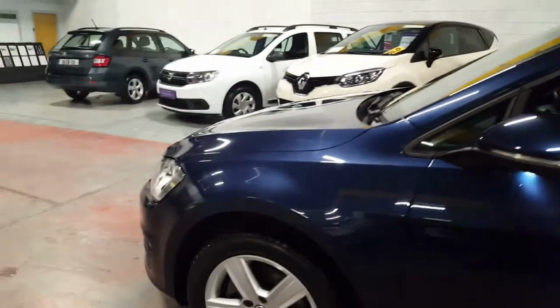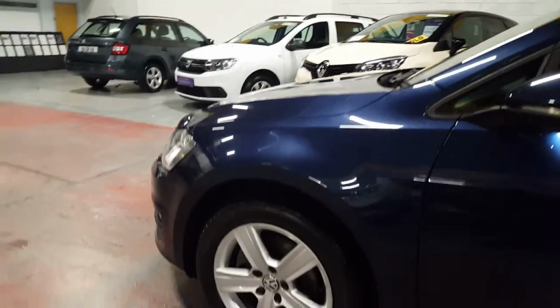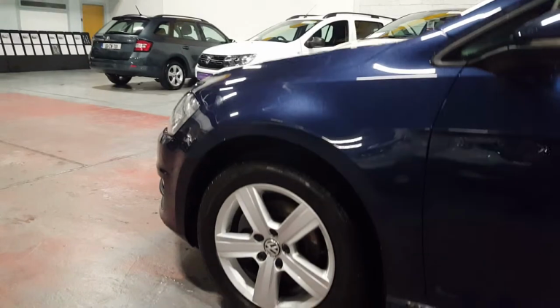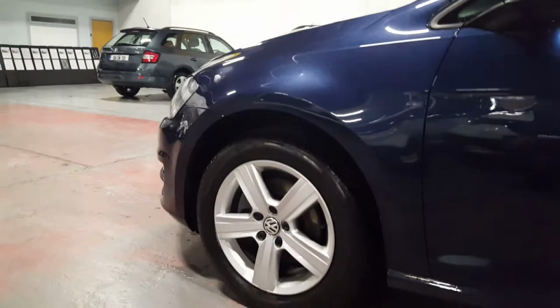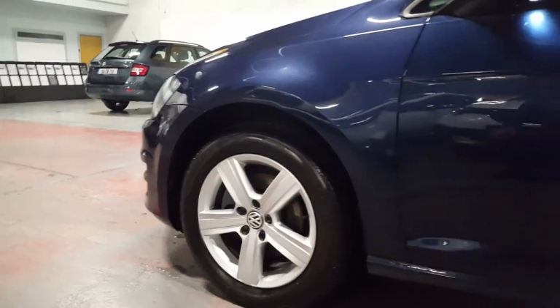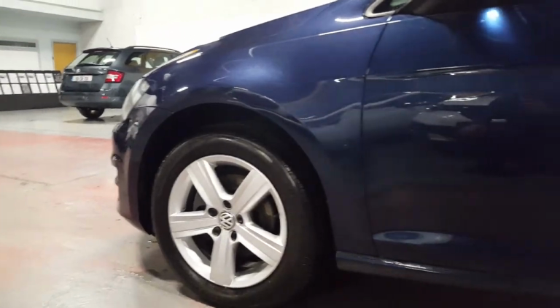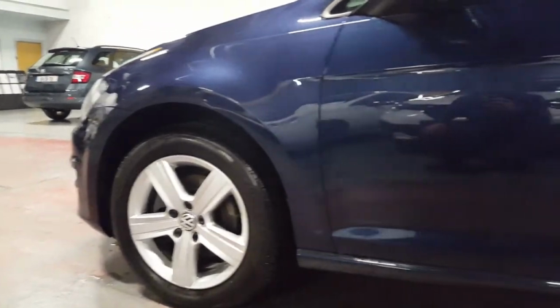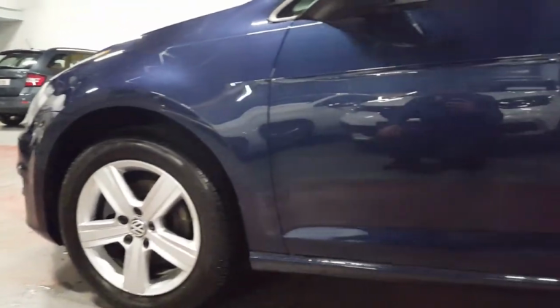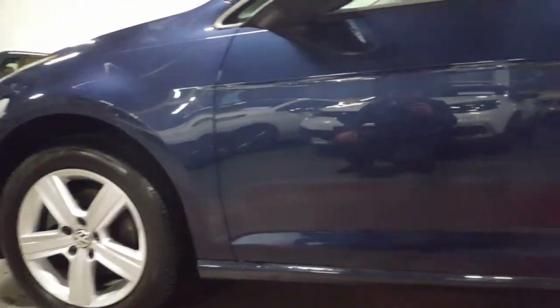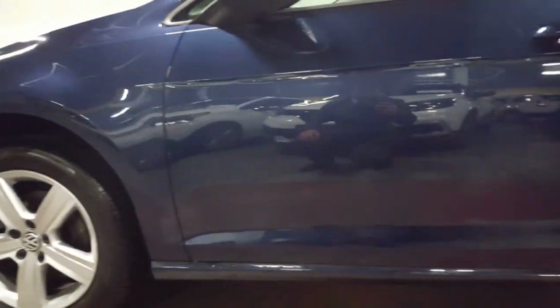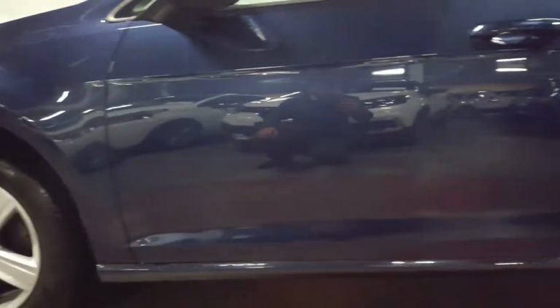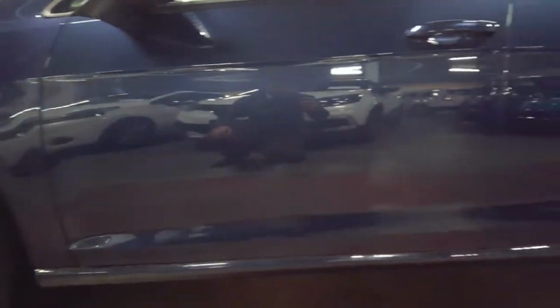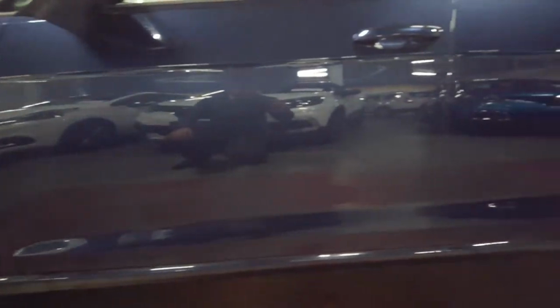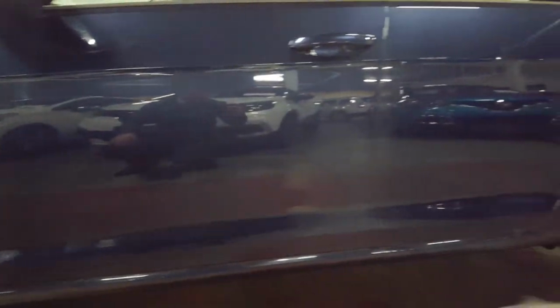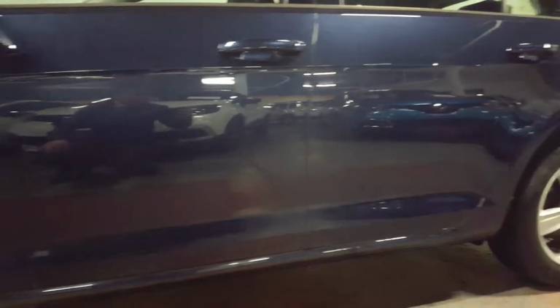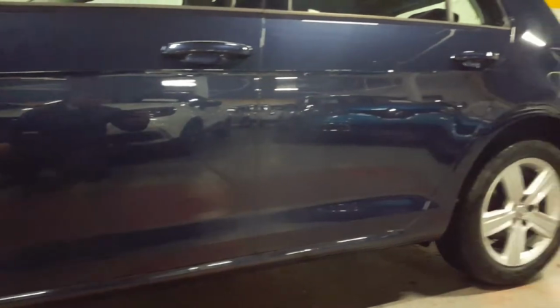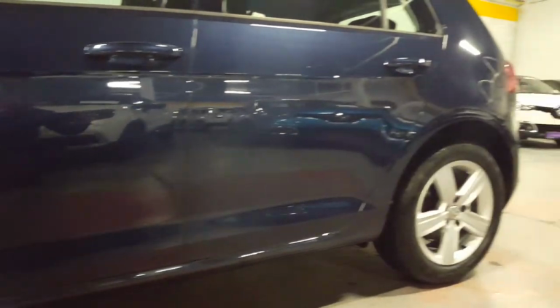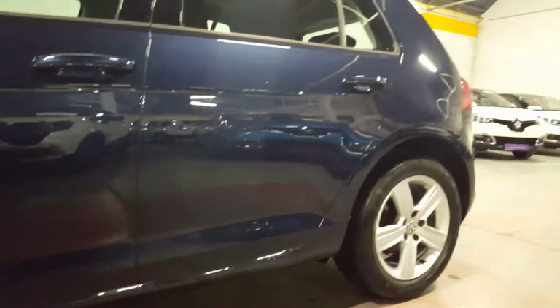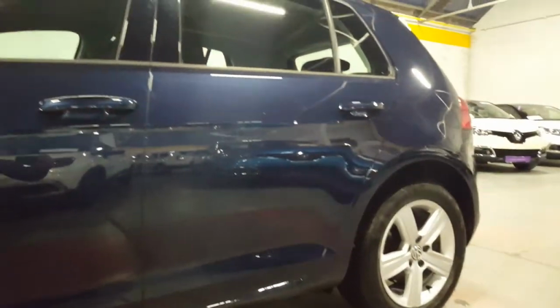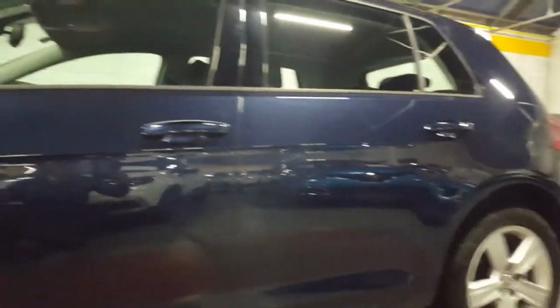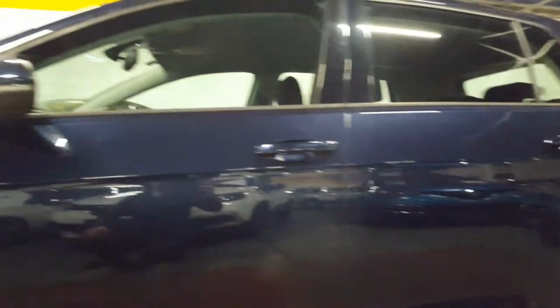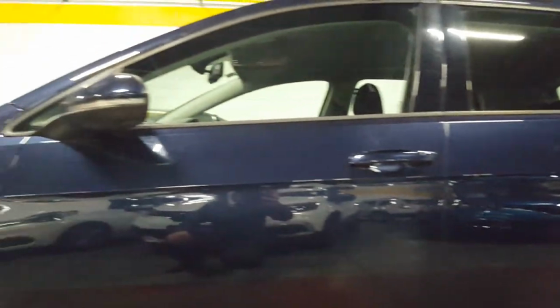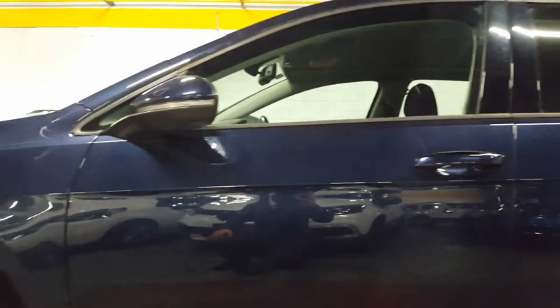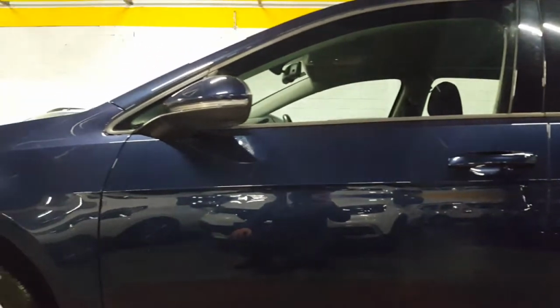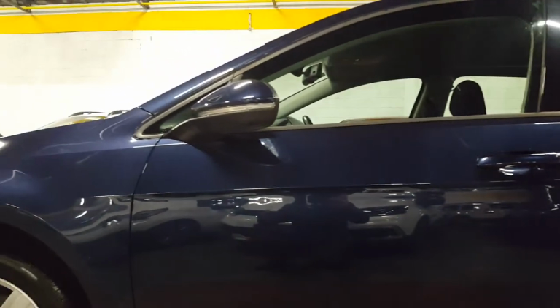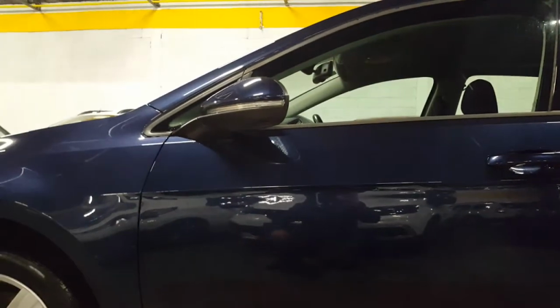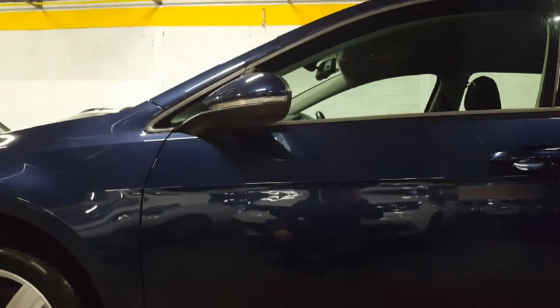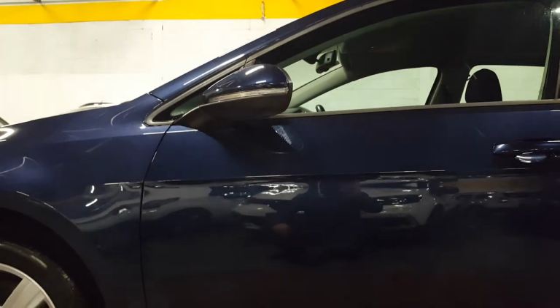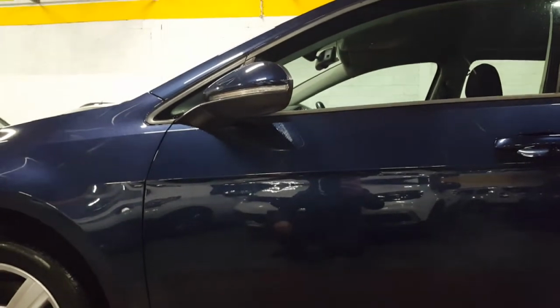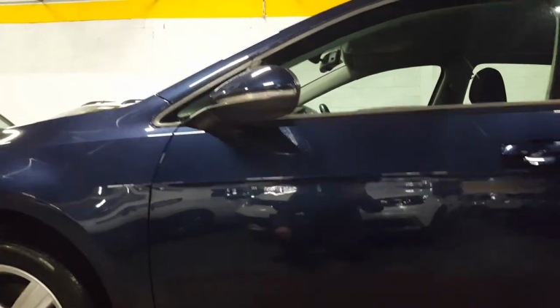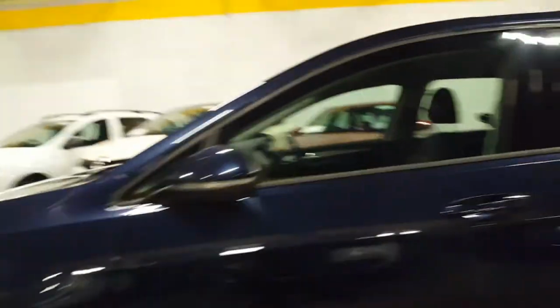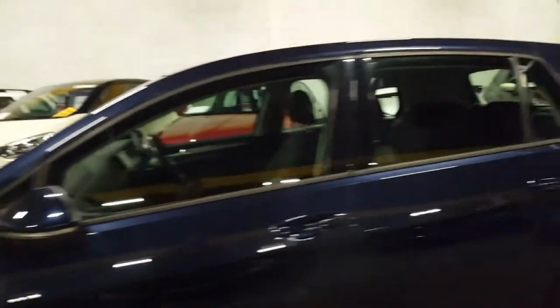Straight away we've got these cracking 16 inch alloy wheels. It's a navy blue metallic and as you can see the bodywork is absolutely immaculate. We've got these lovely lights for the mirrors — they are electric folding mirrors as well, which is a nice little touch.